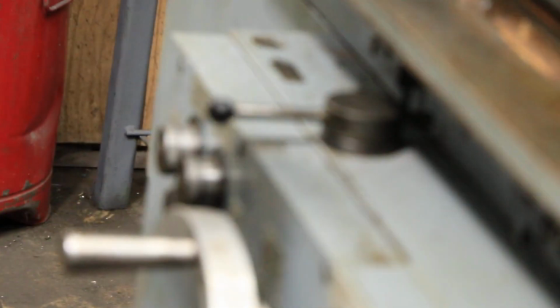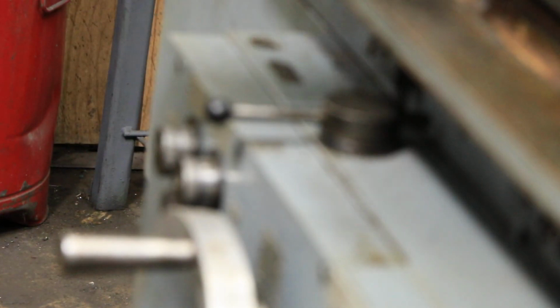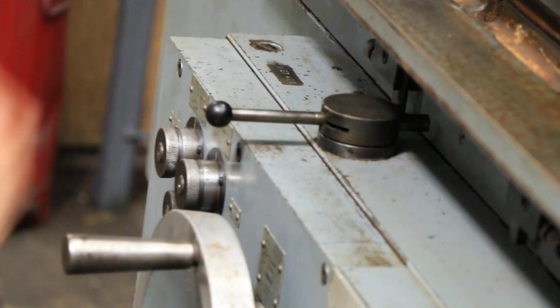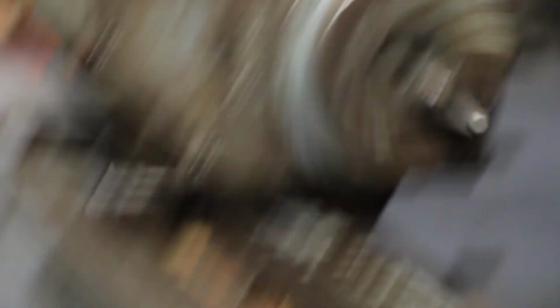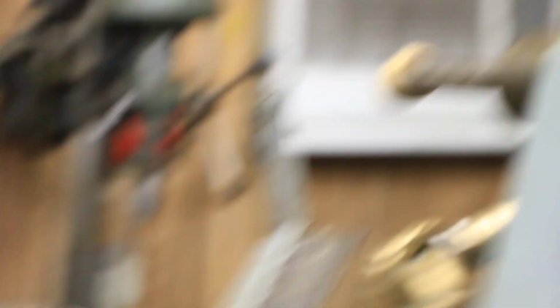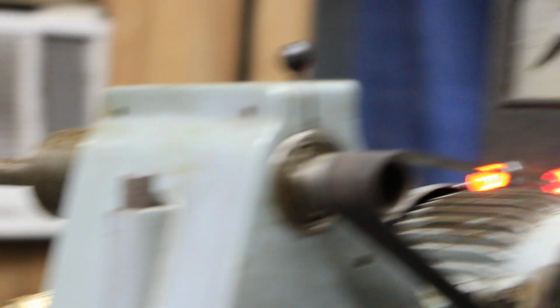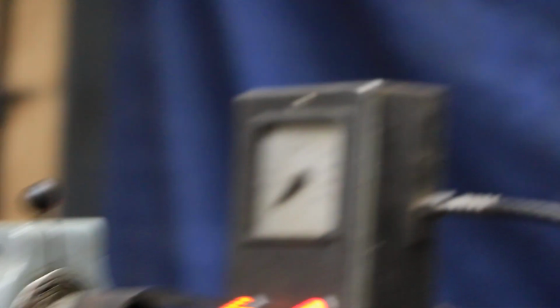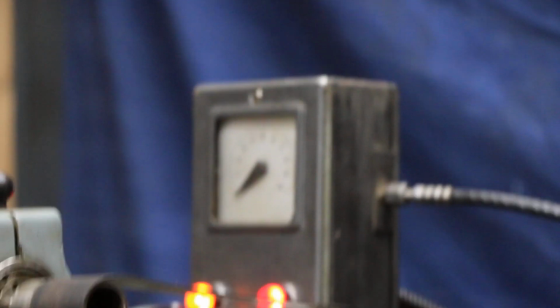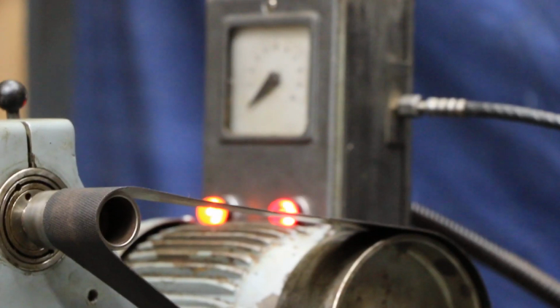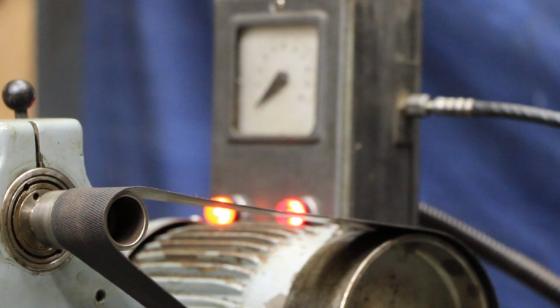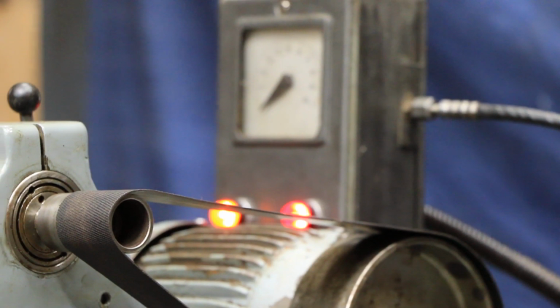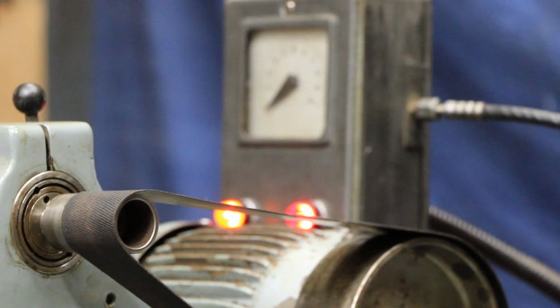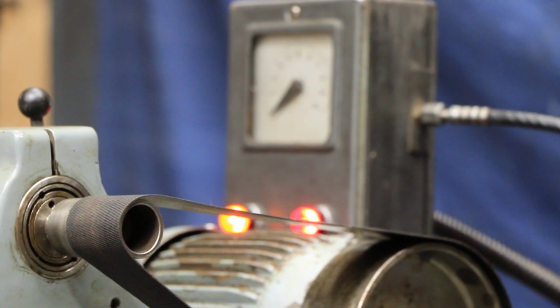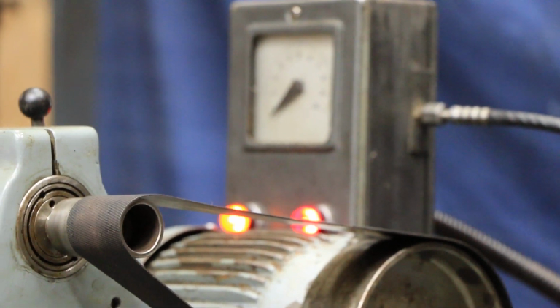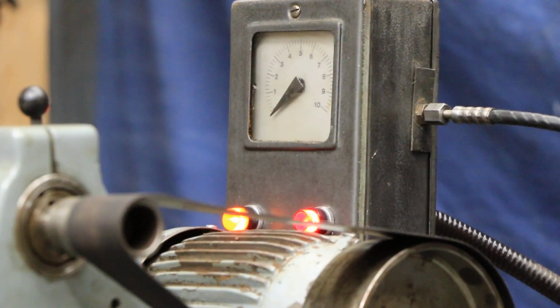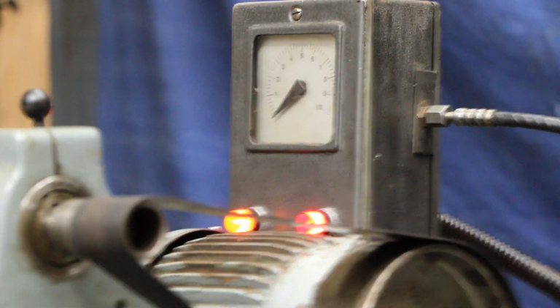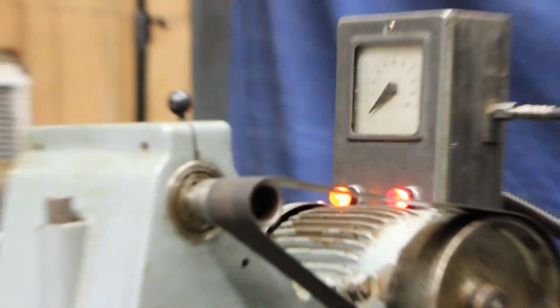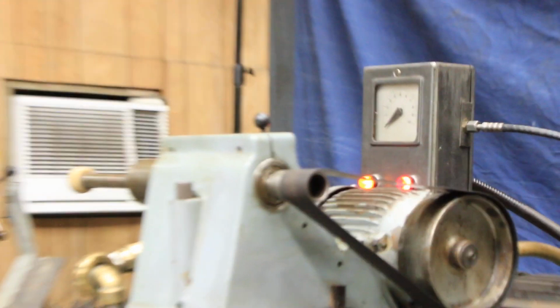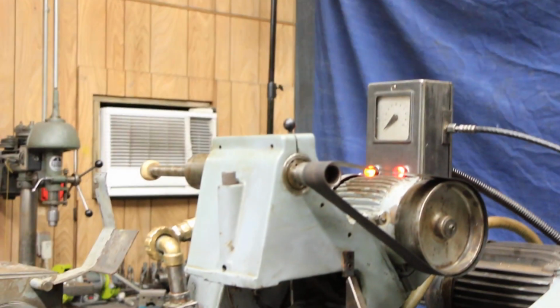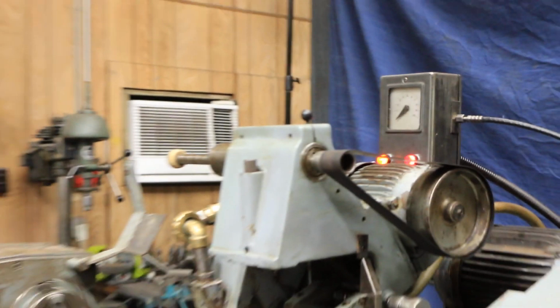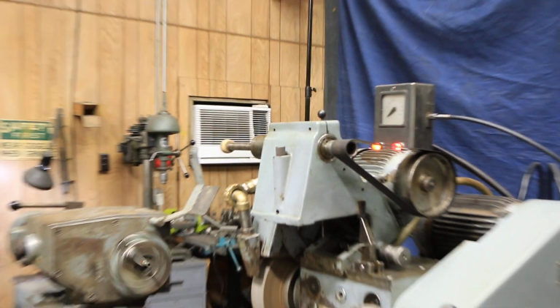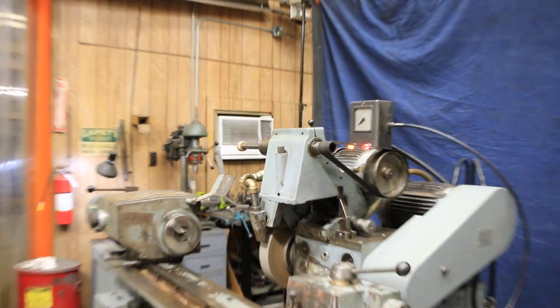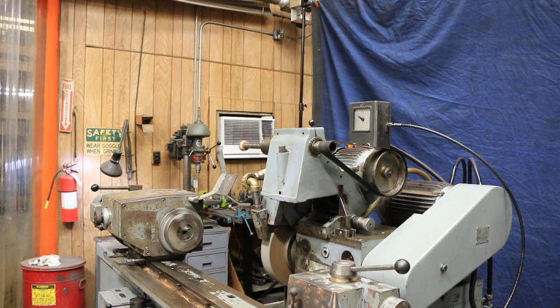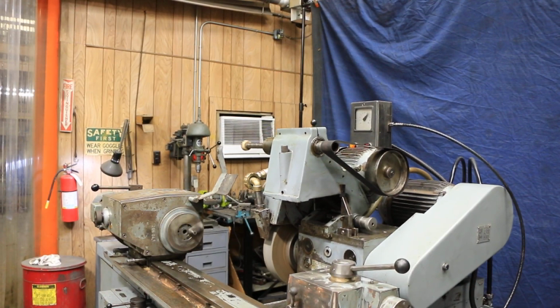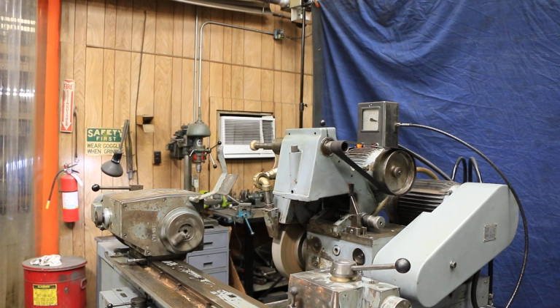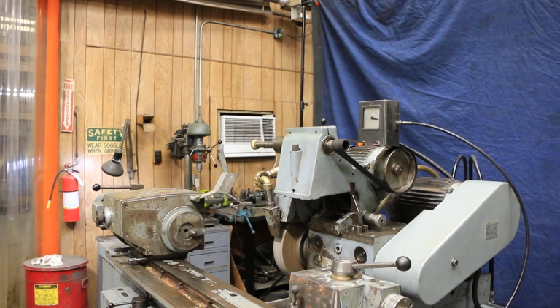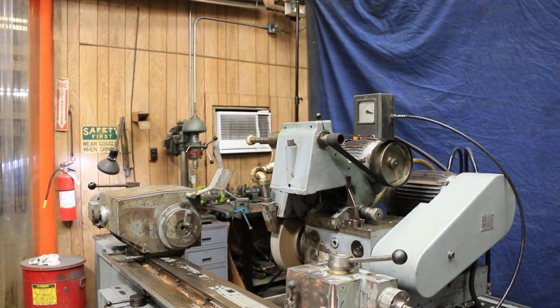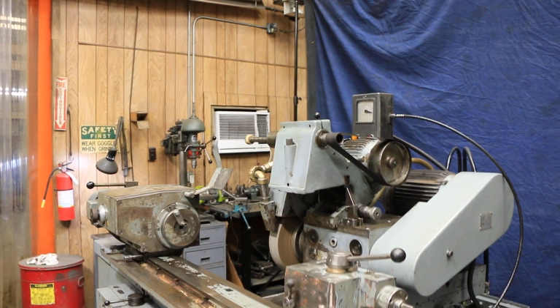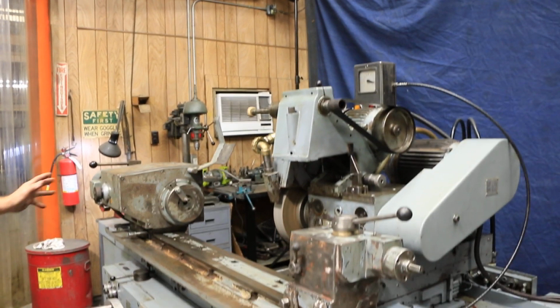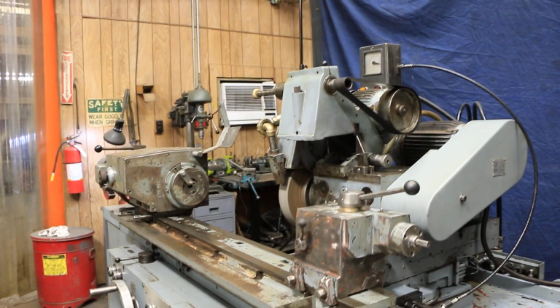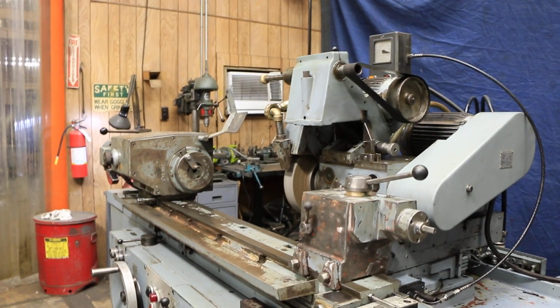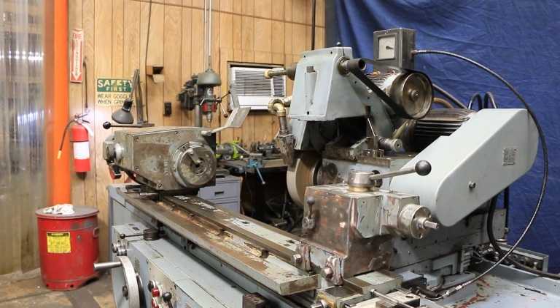Now we've reached zero. We have our spark out timer, which you can adjust from a couple of seconds to maybe 30 or 45 seconds. Then it kicks out, retracts, and everything shuts off.